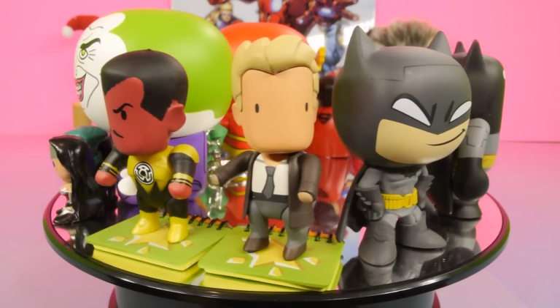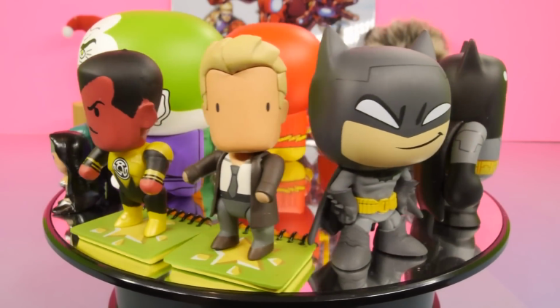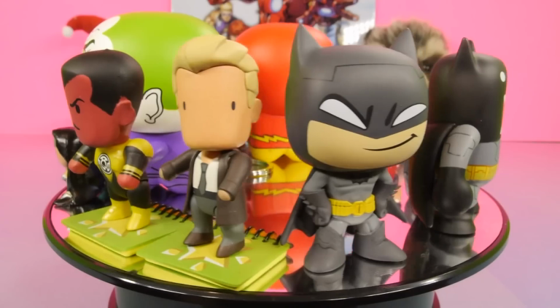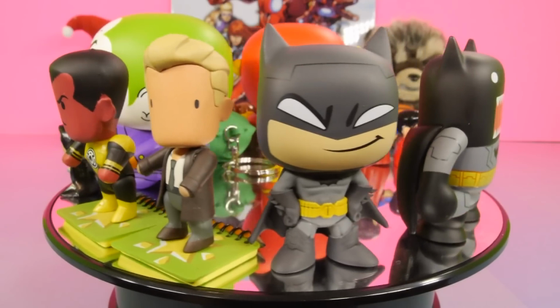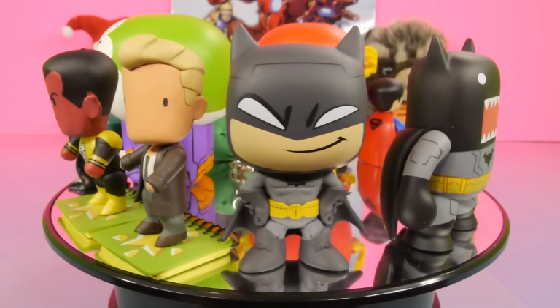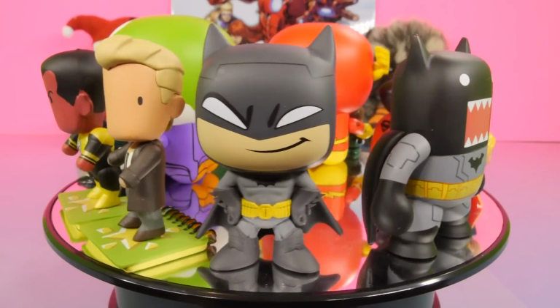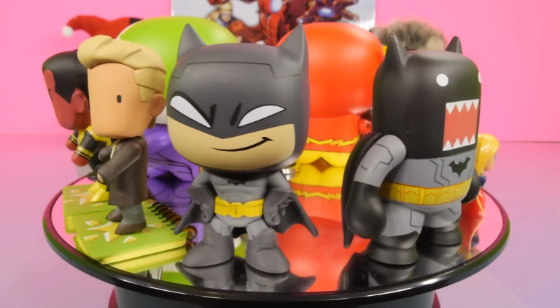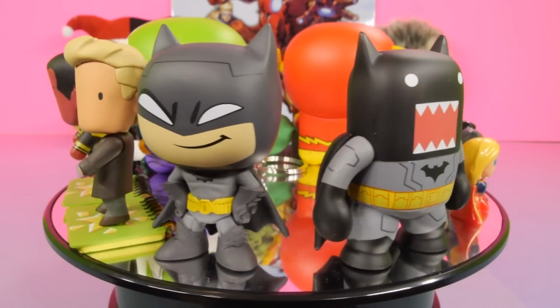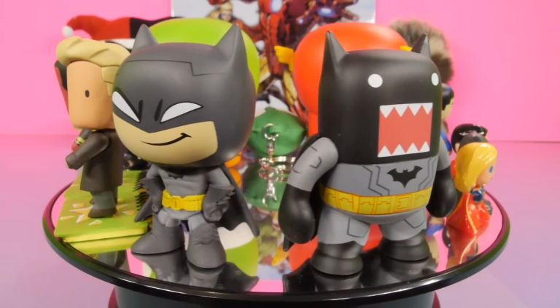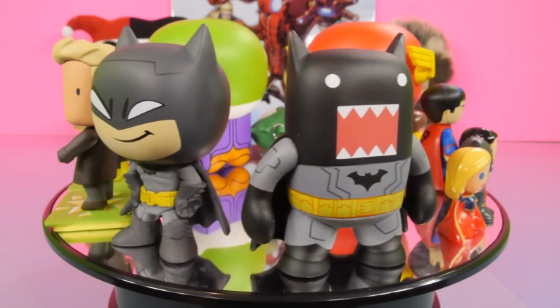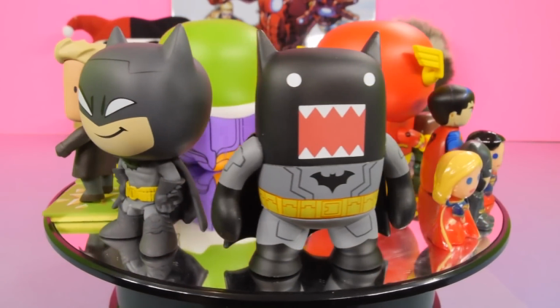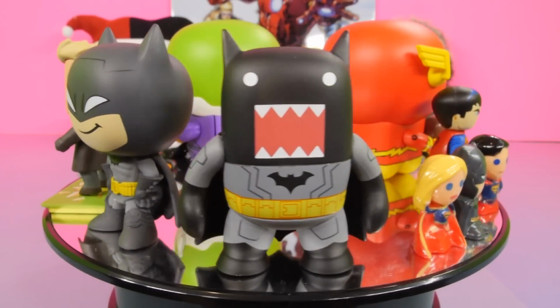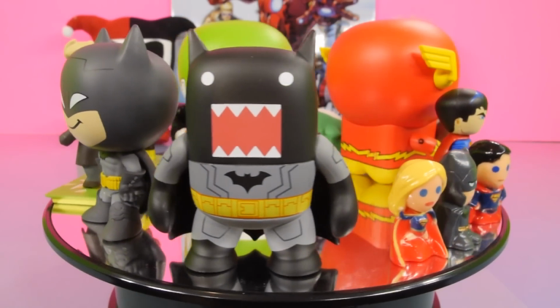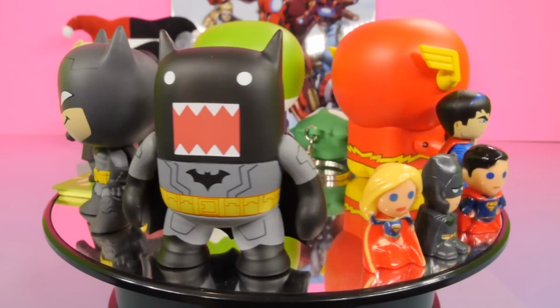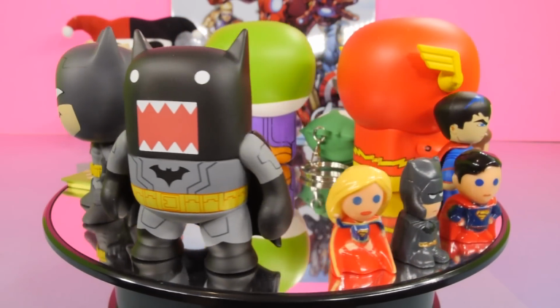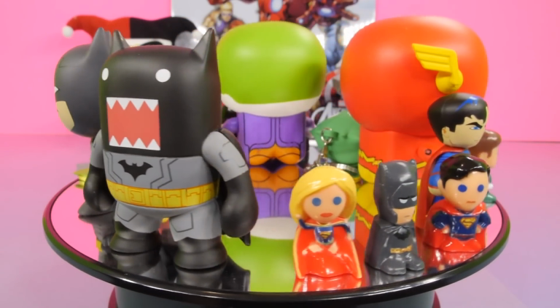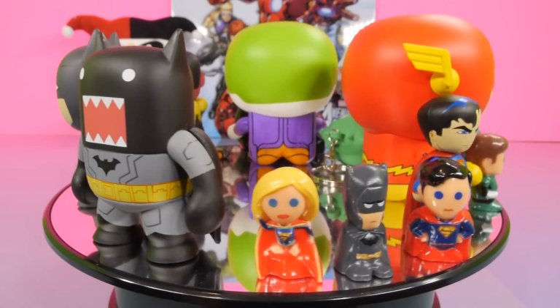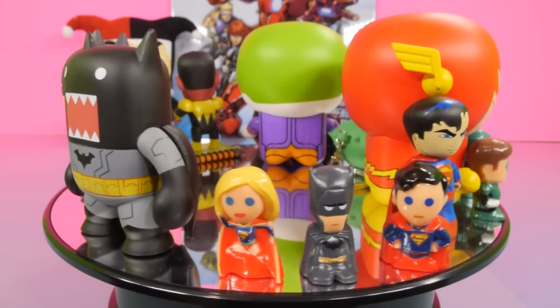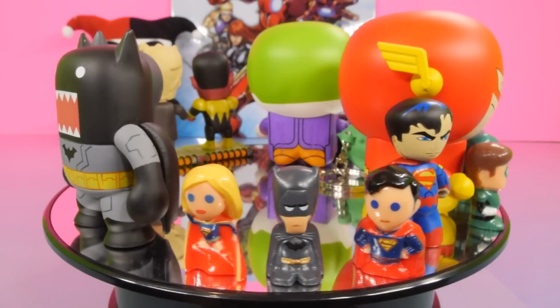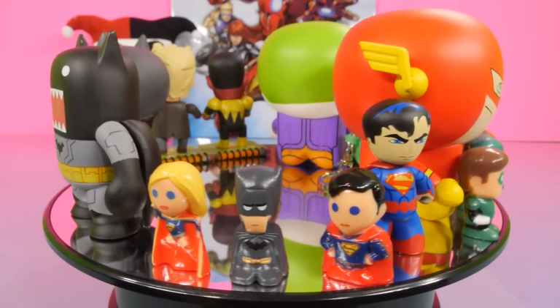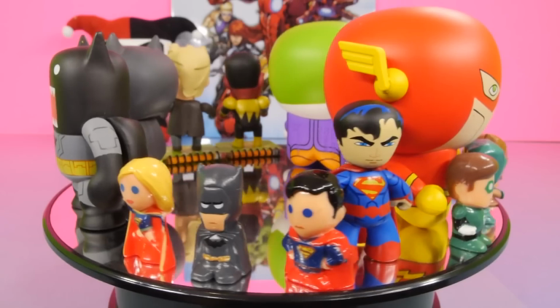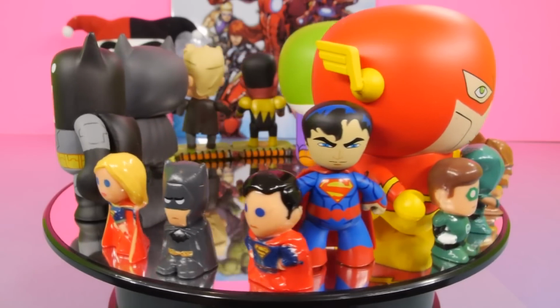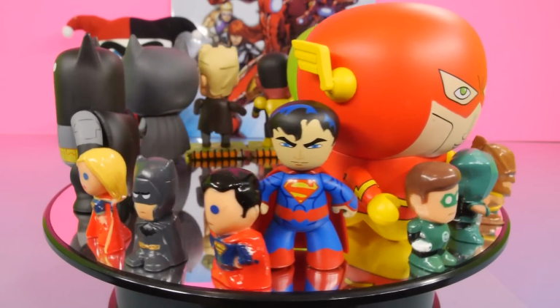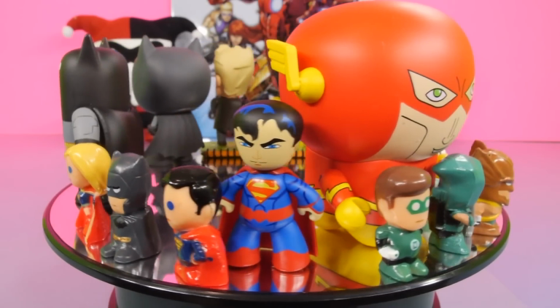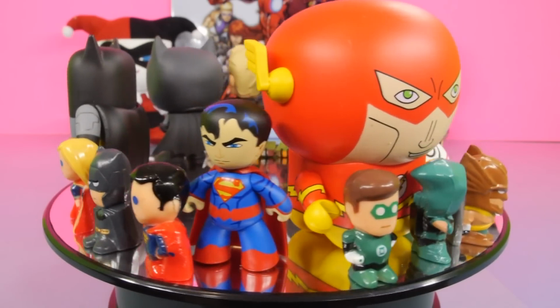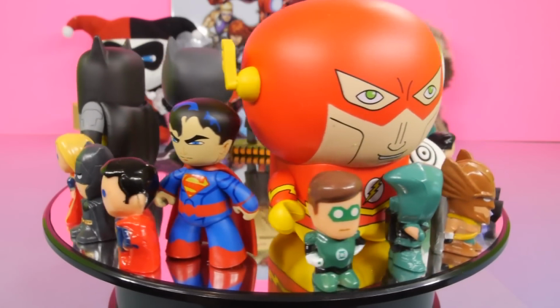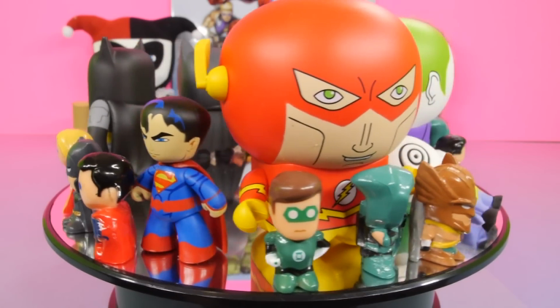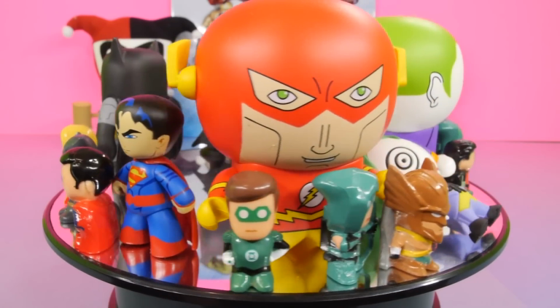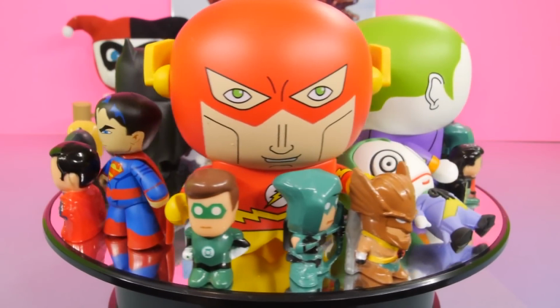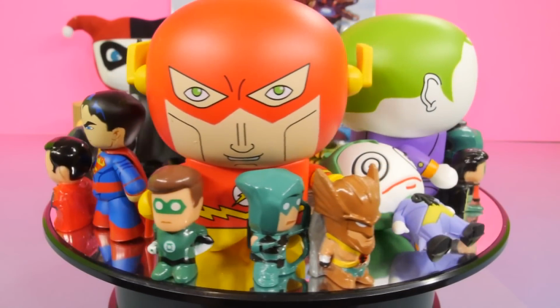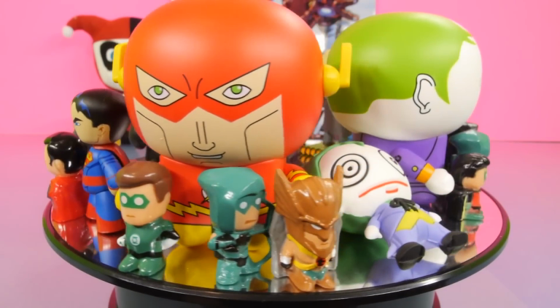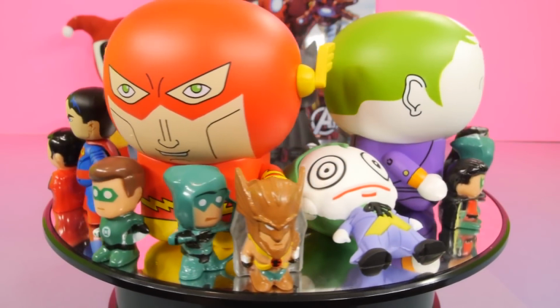I hope you guys enjoyed our video for today. Be sure to comment below and let us know who you think won our Marvel versus DC battle. This is Zira at Disney Cars Toy Club, and as always, thanks for stopping by.